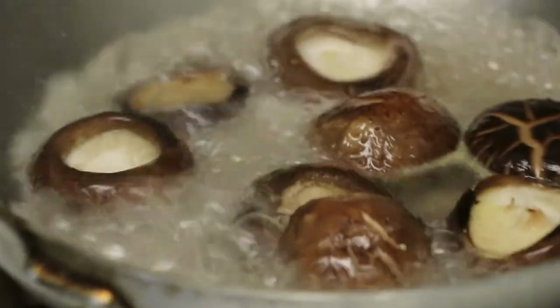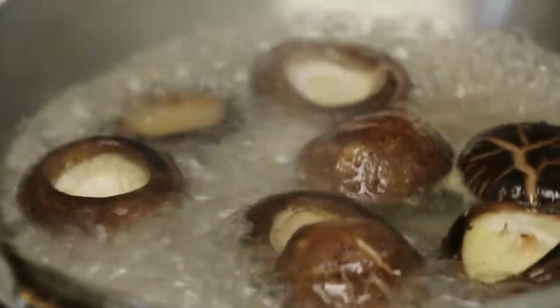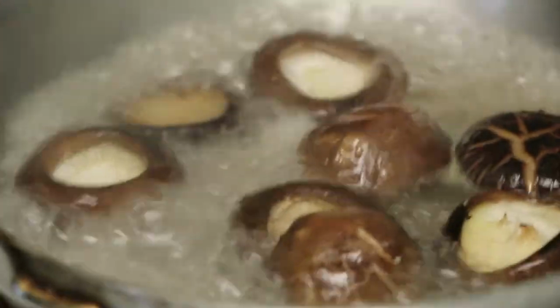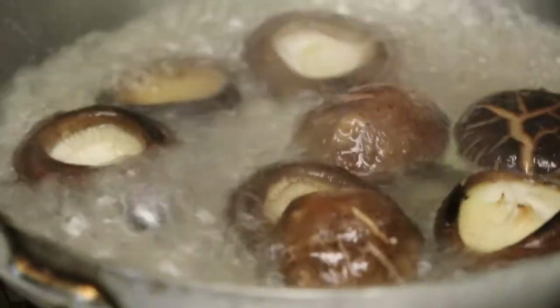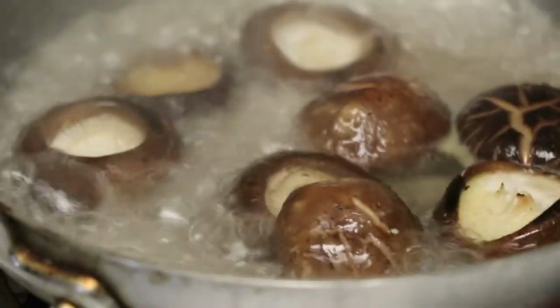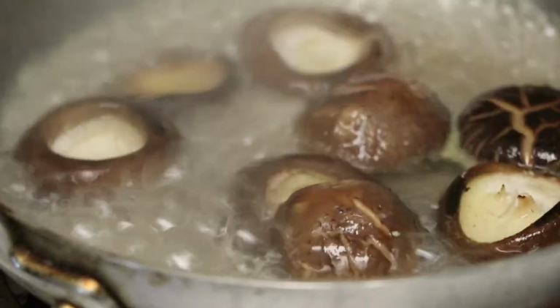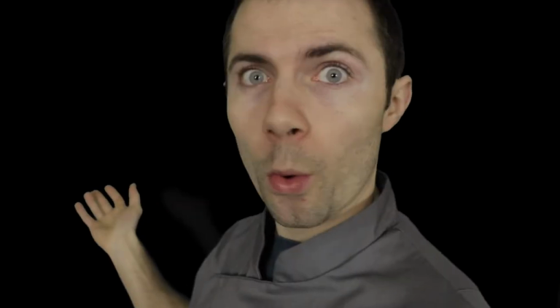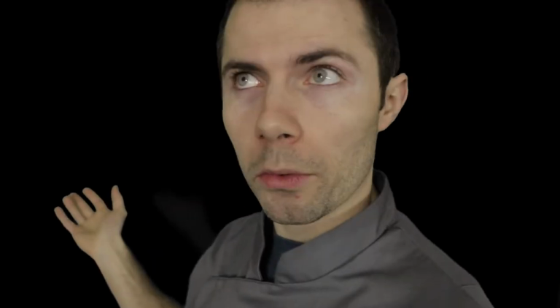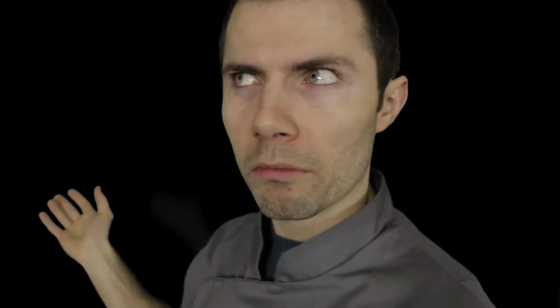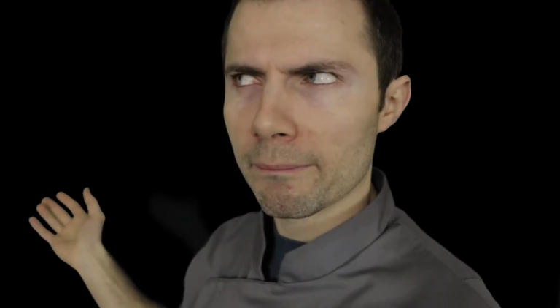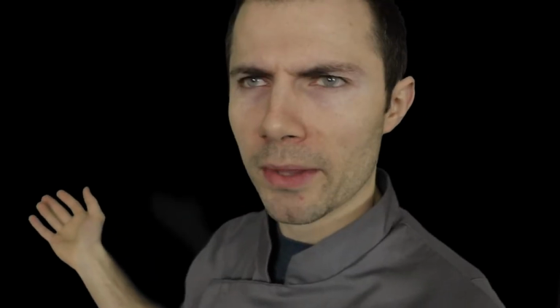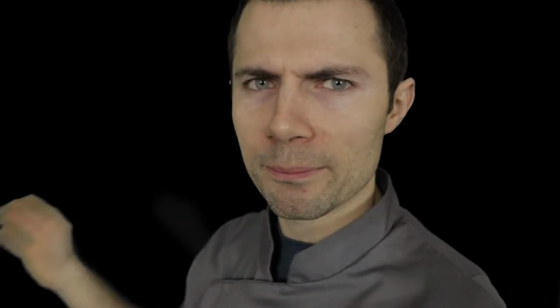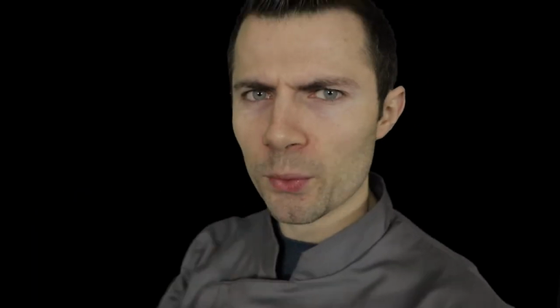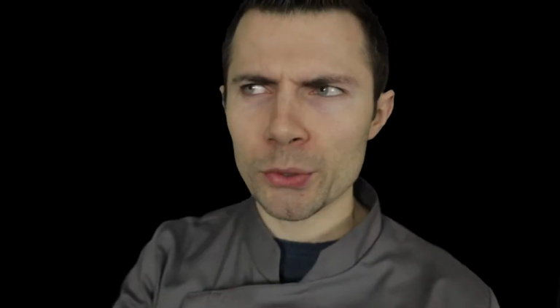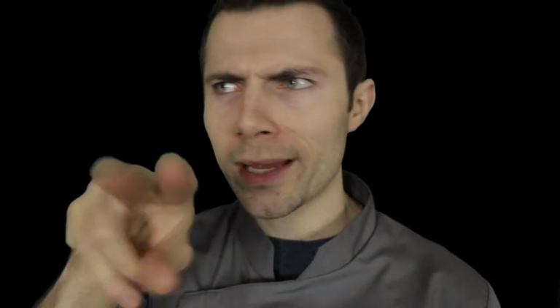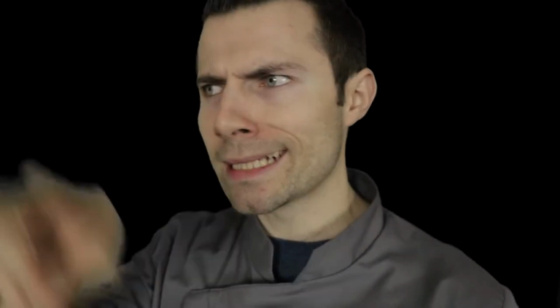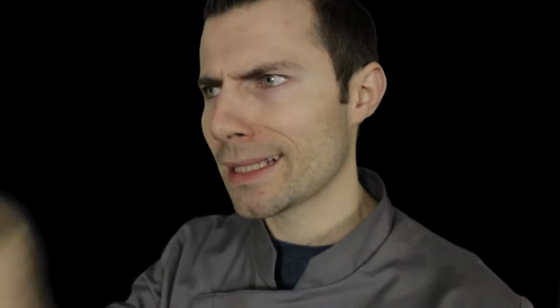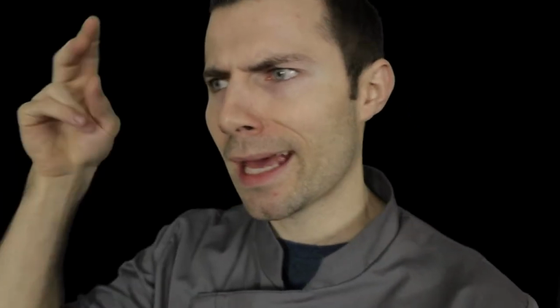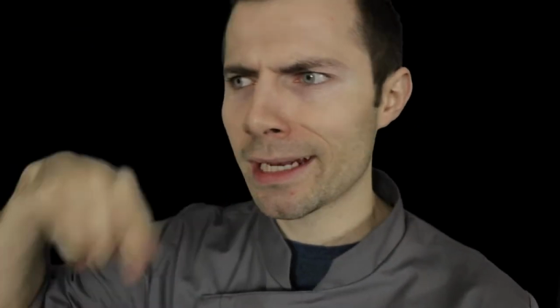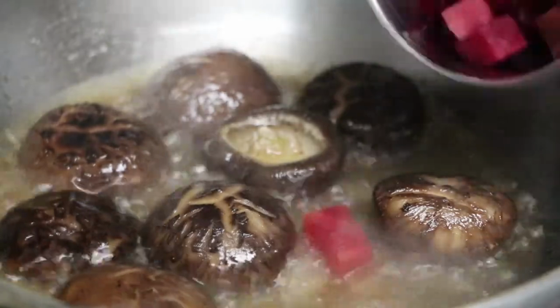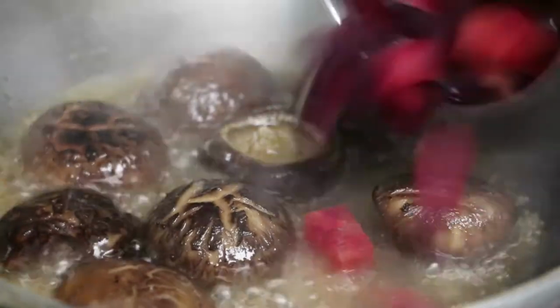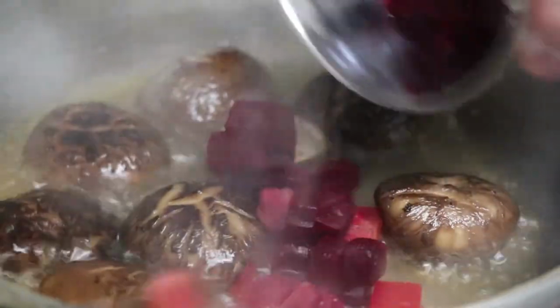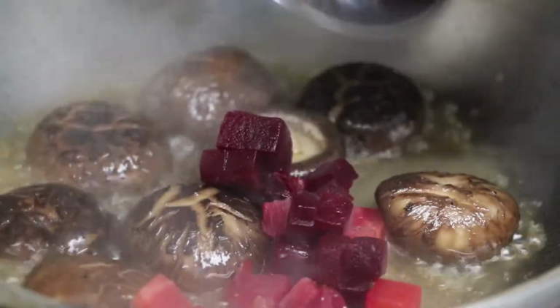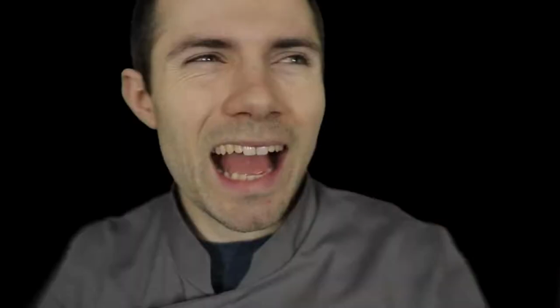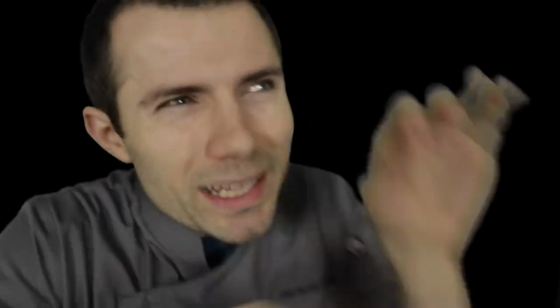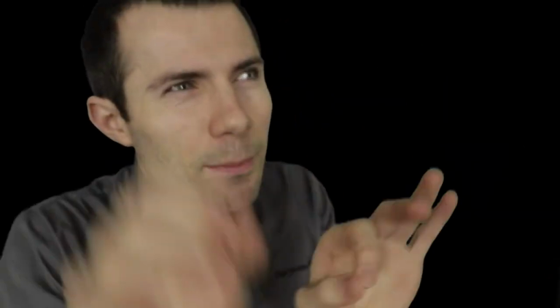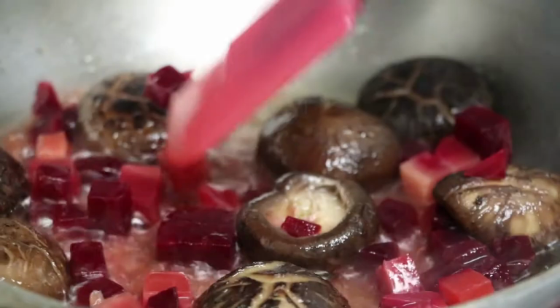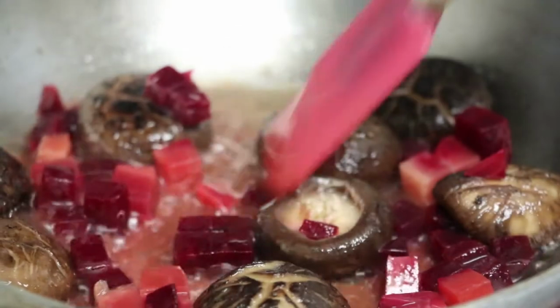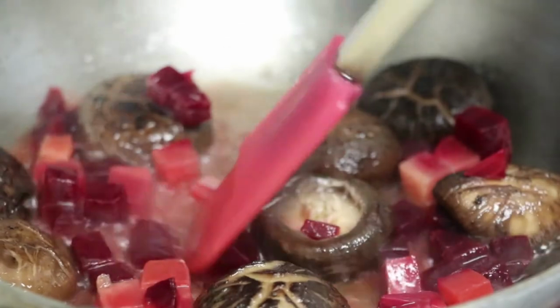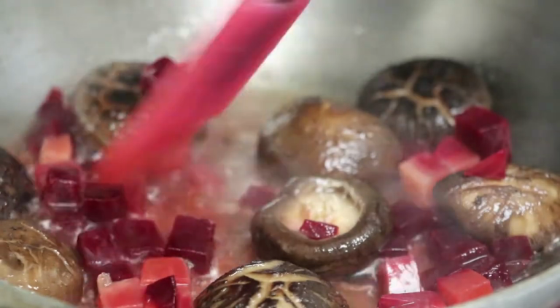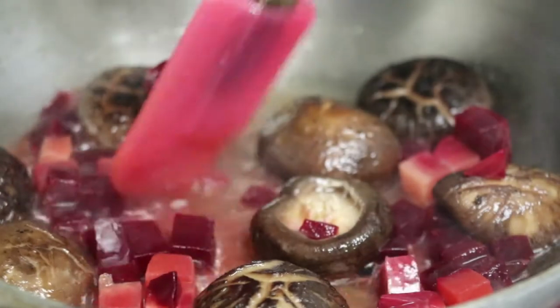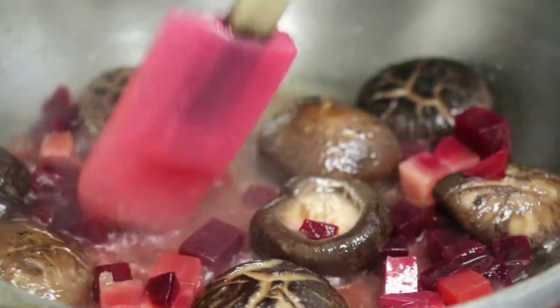Then deglazed with water, and added some beets. I wanted to add the beets to bring a little more flavor to the mushrooms.